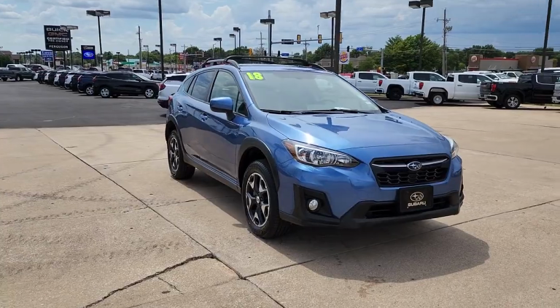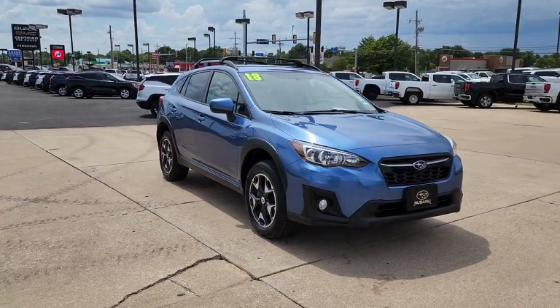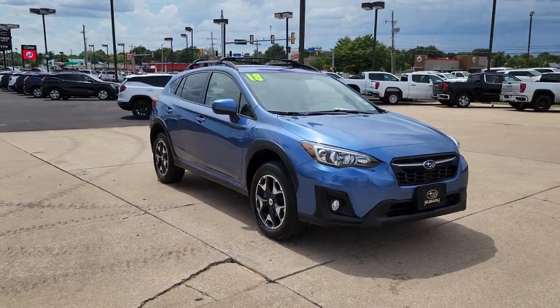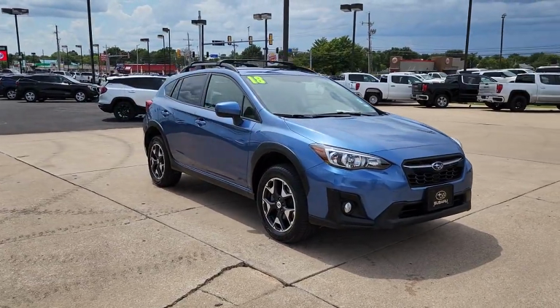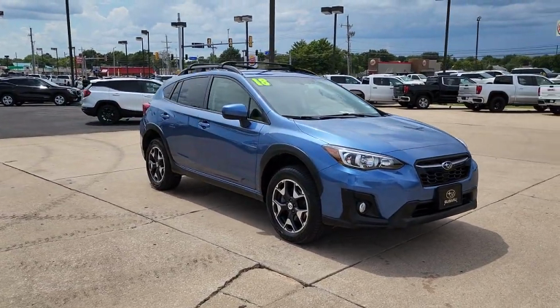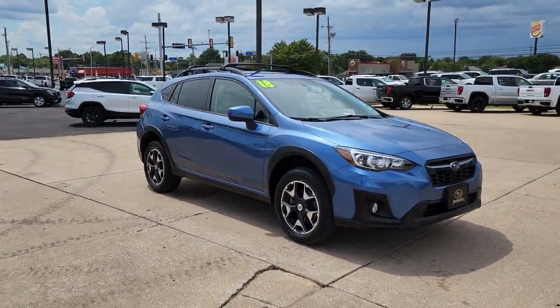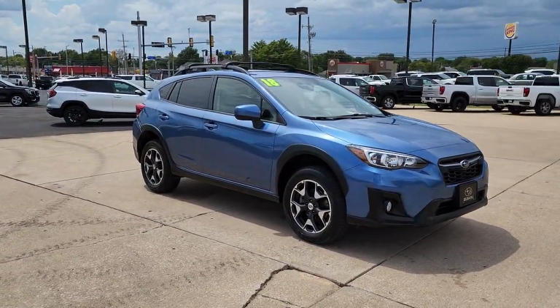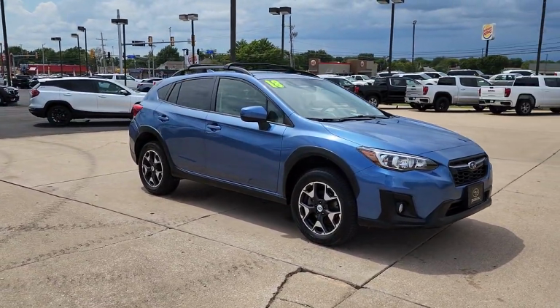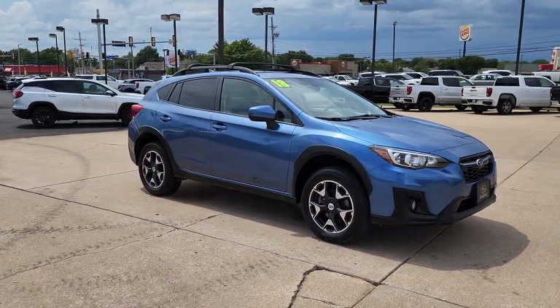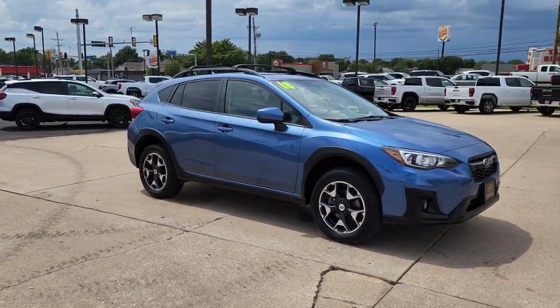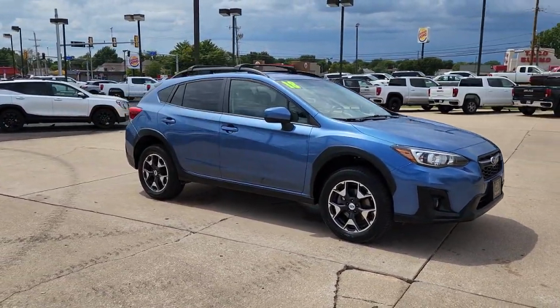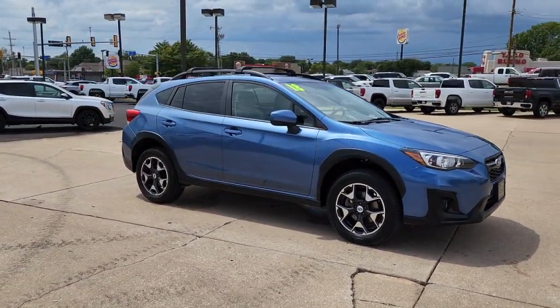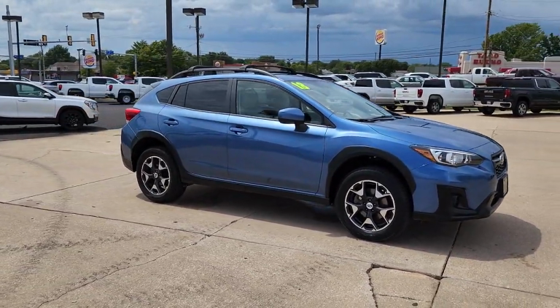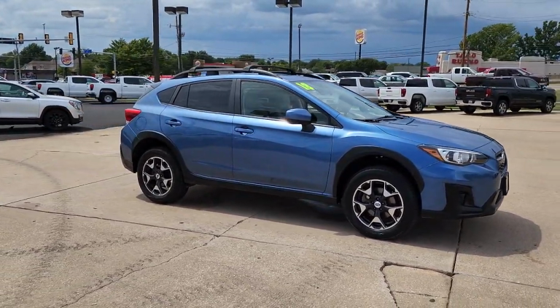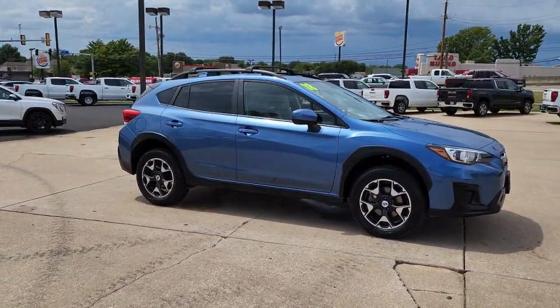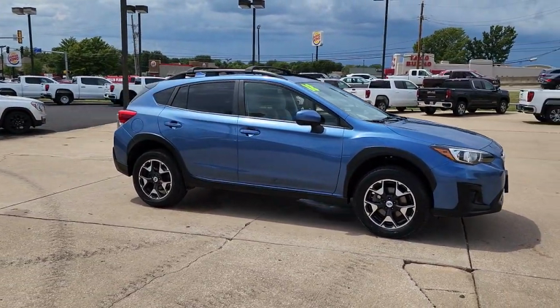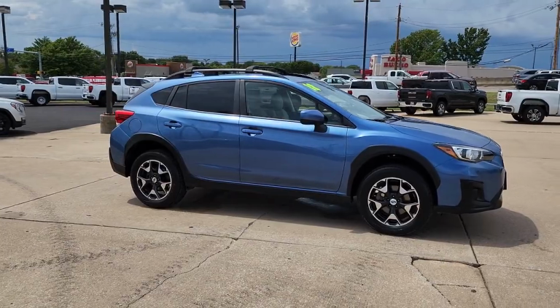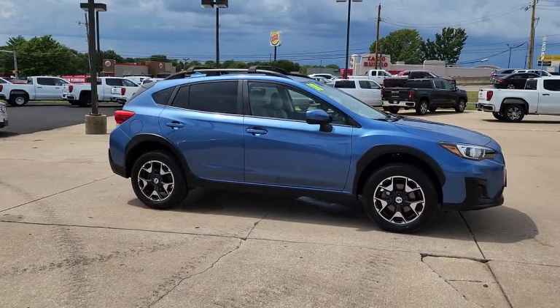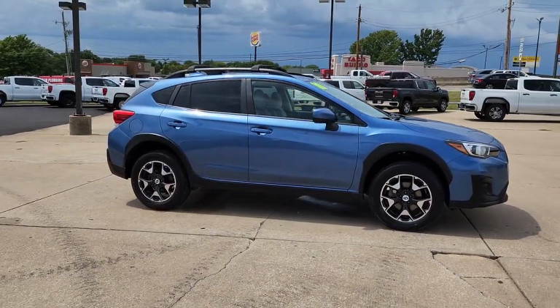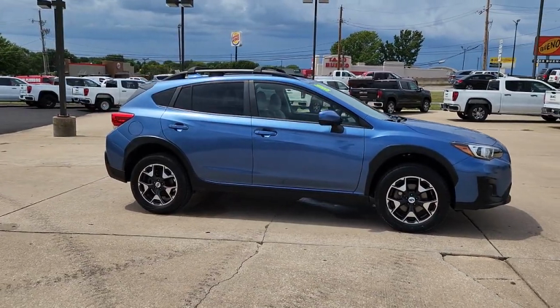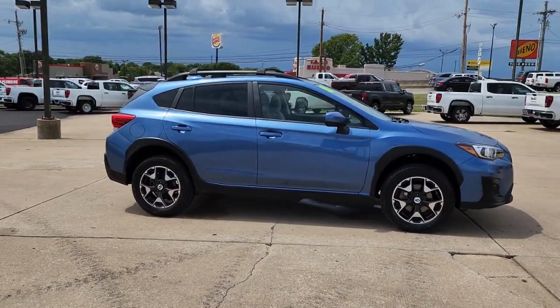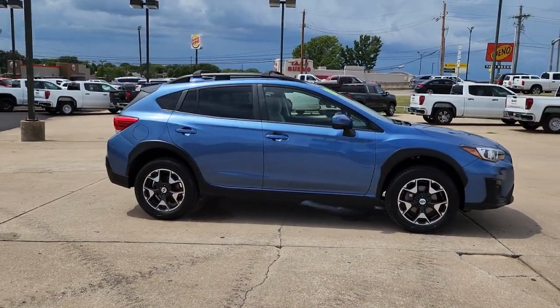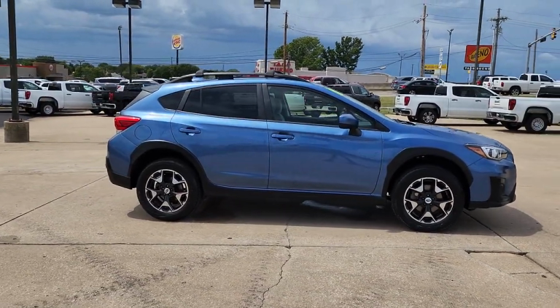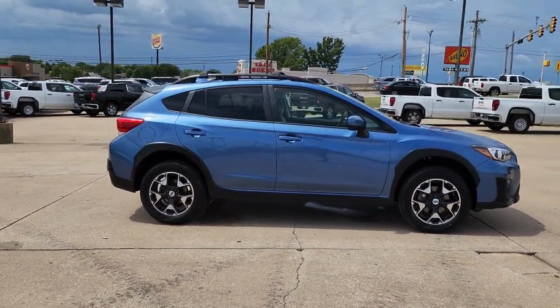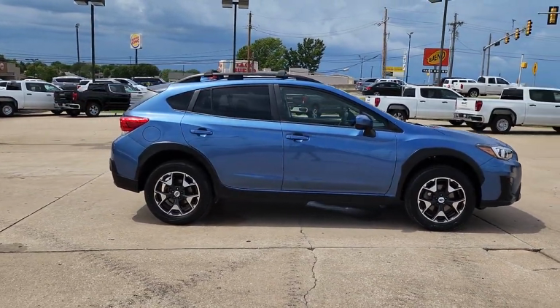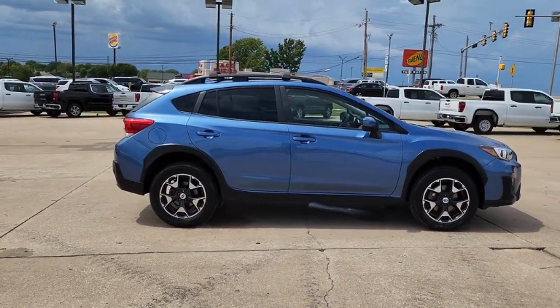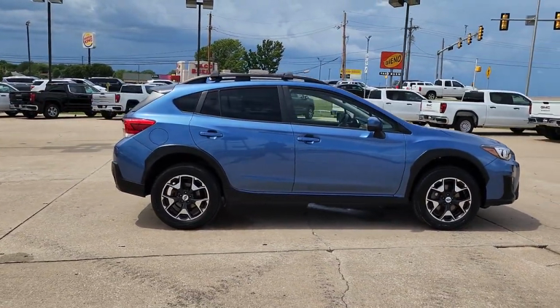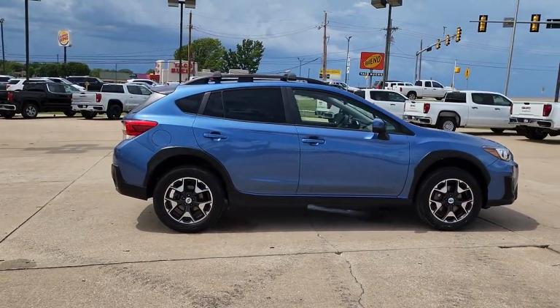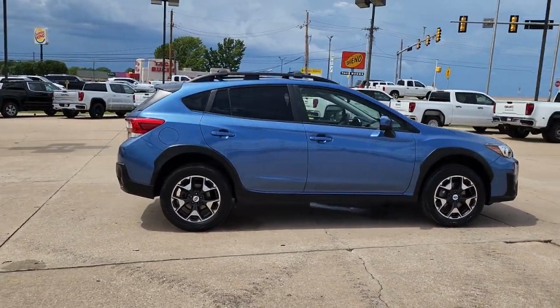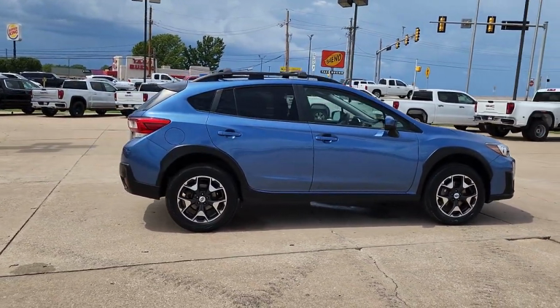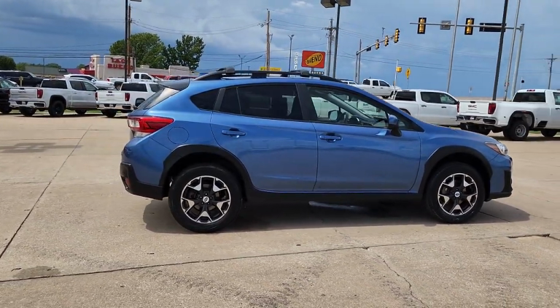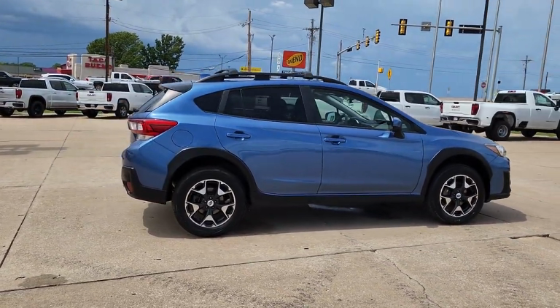This ruggedly styled Crosstrek delivers peace of mind wherever the road may lead. From its all-weather capability to its high marks for safety, this compact crossover inspires confidence.